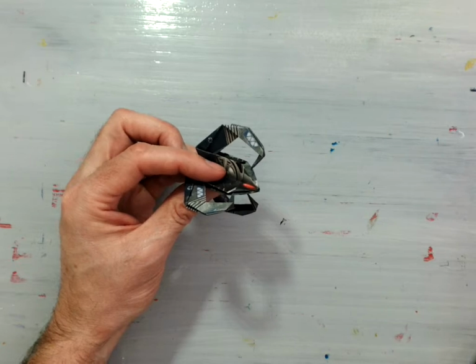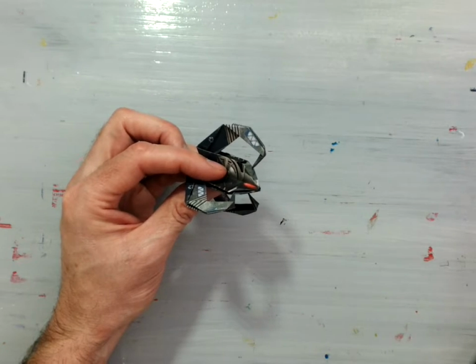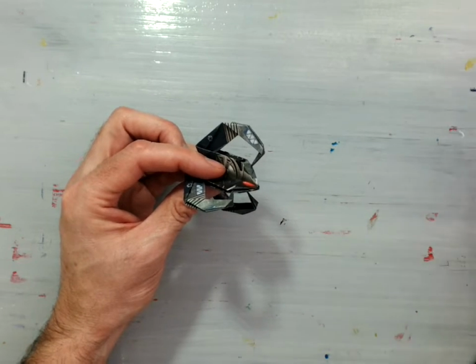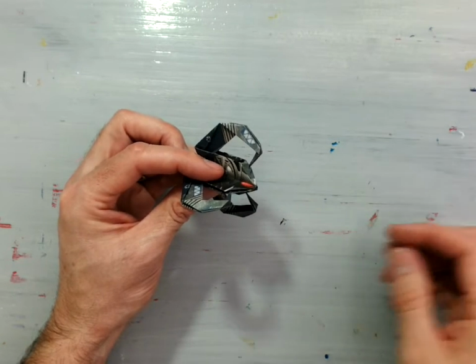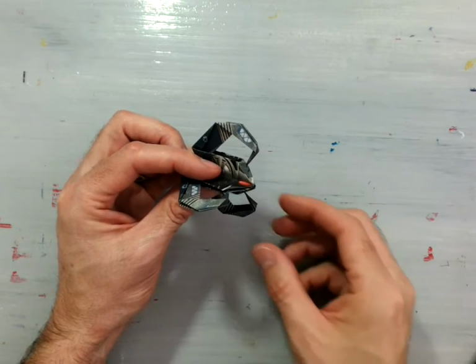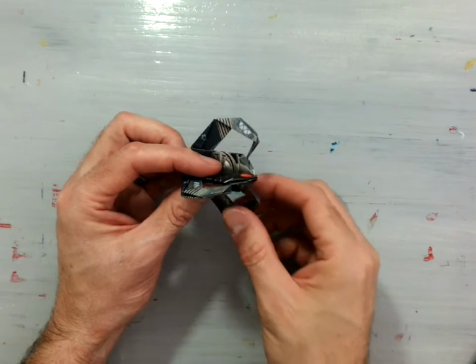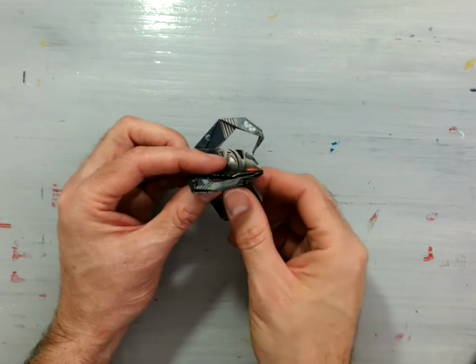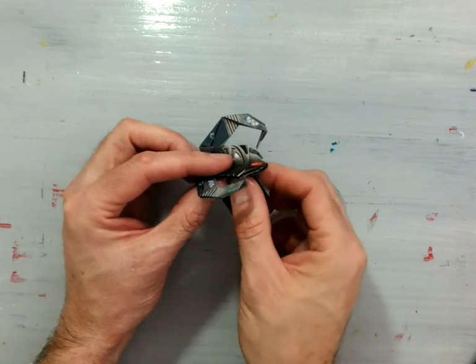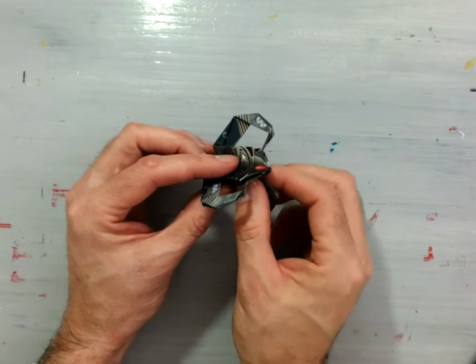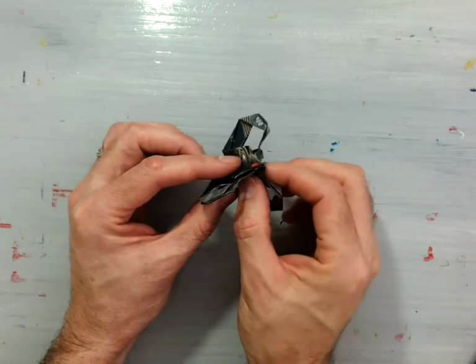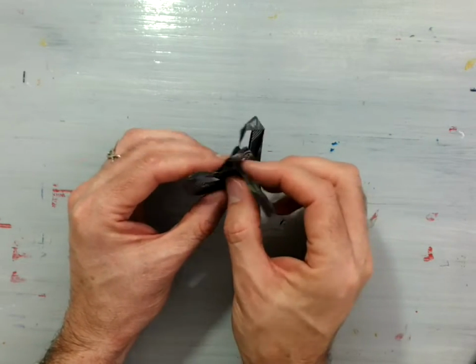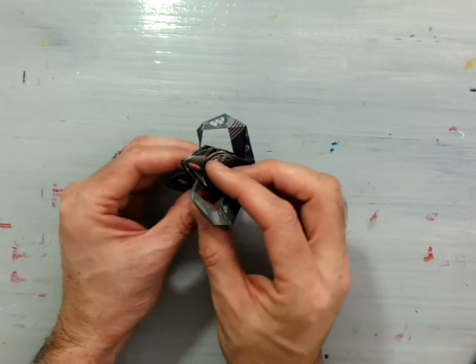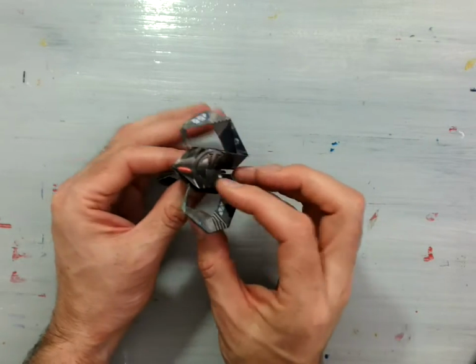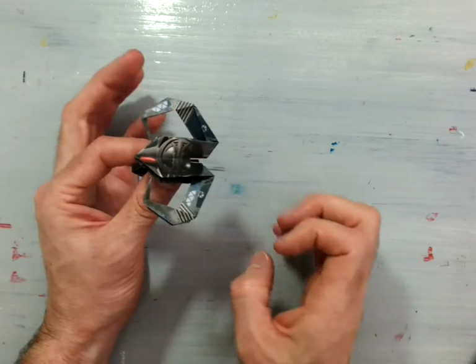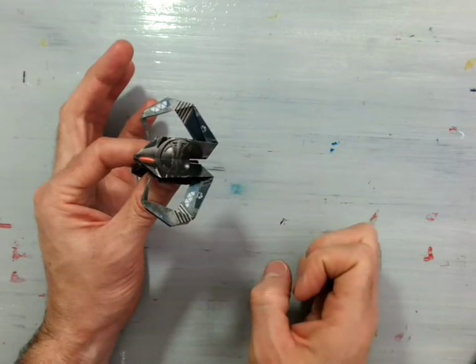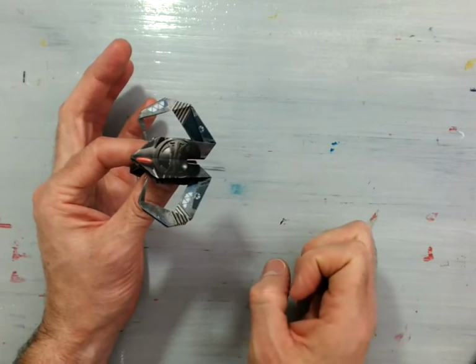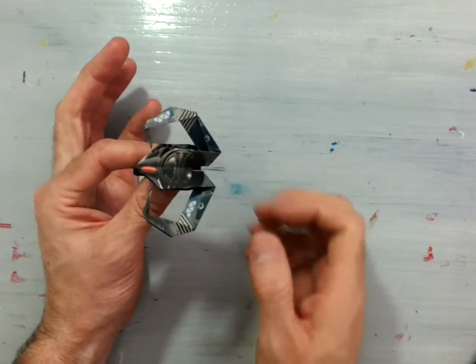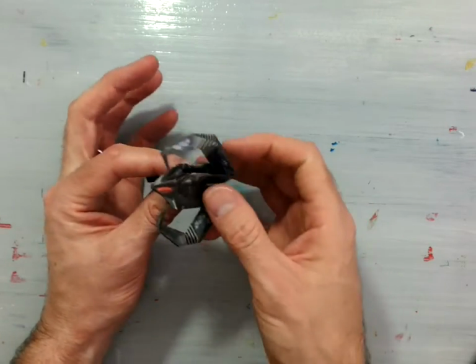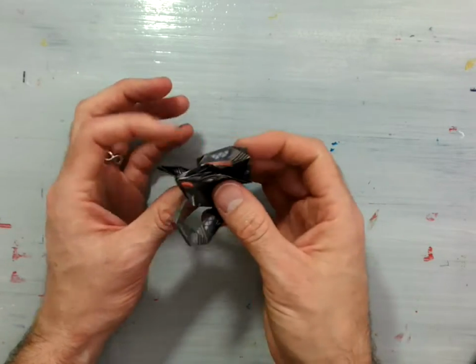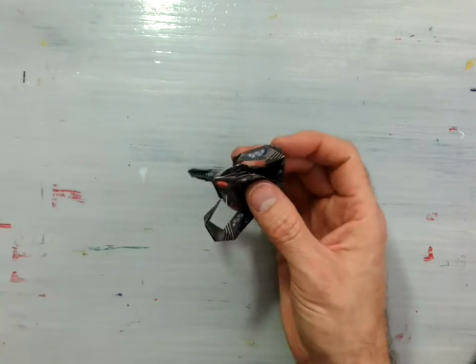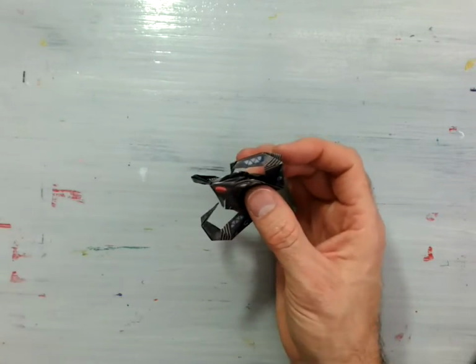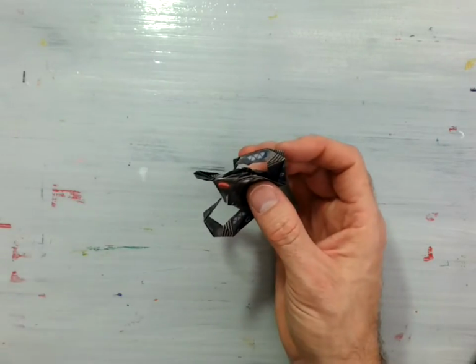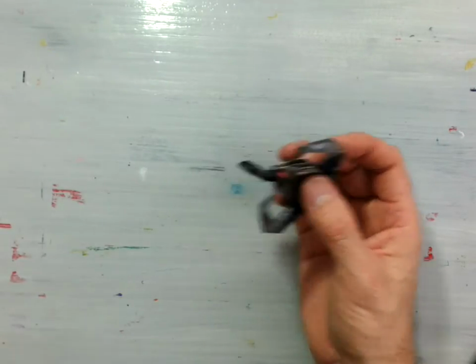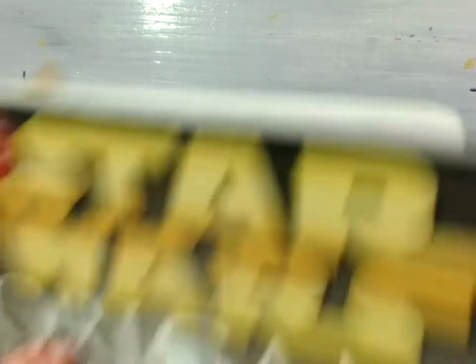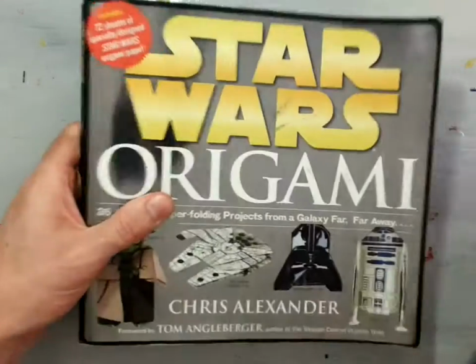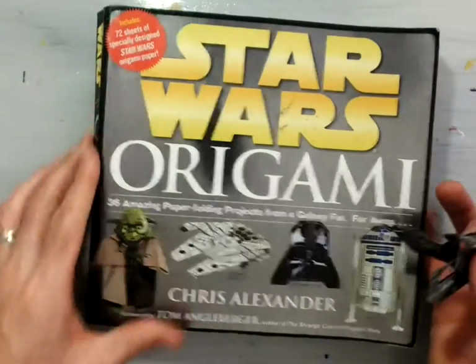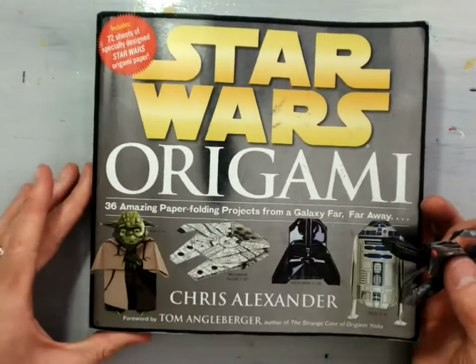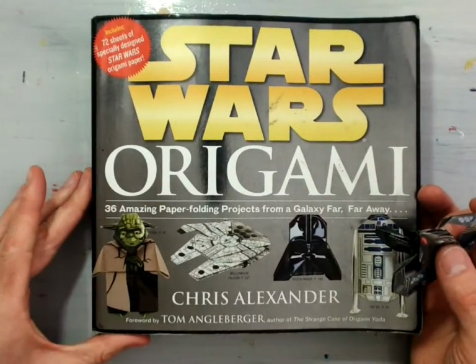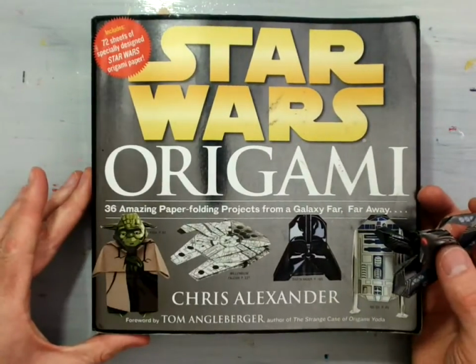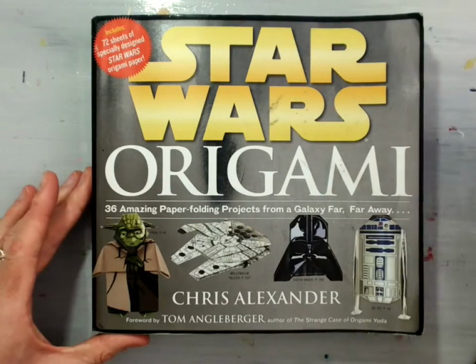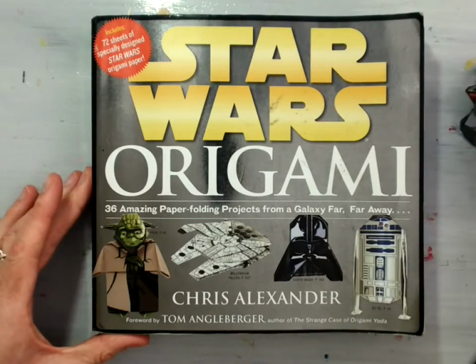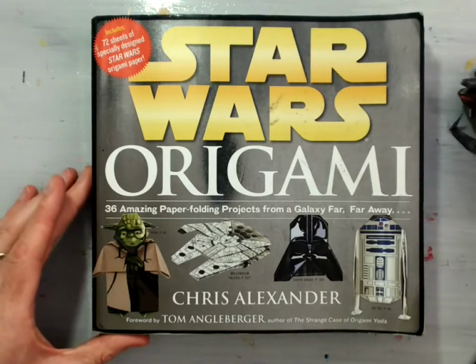Welcome back. In this demonstration I'm going to show you how to fold the Droid Tri-Fighter from the book Star Wars Origami by Chris Alexander.